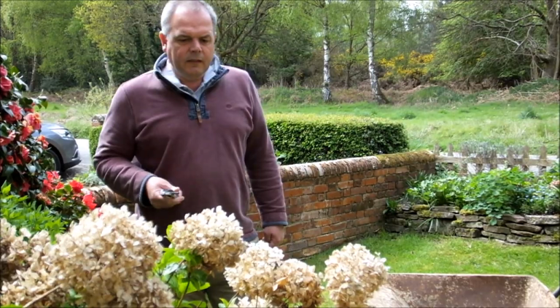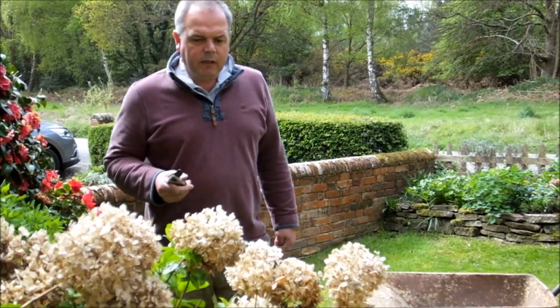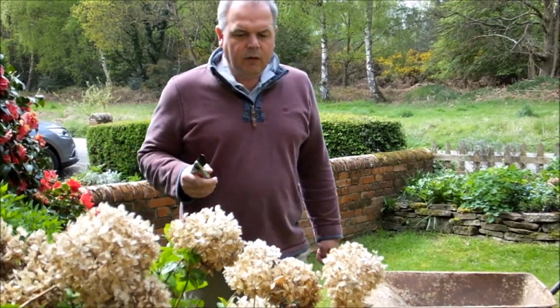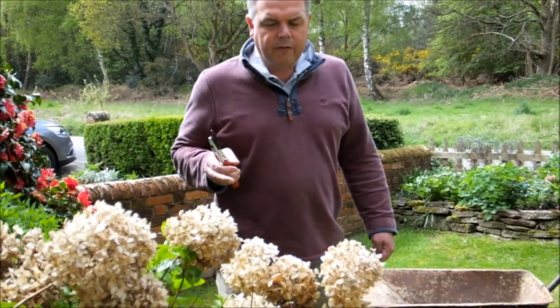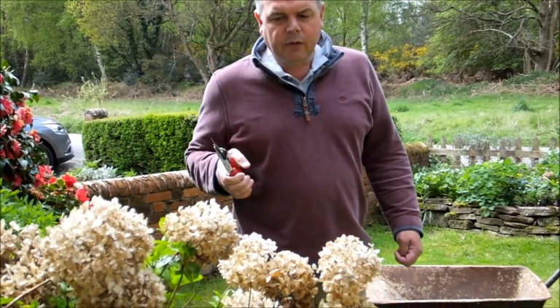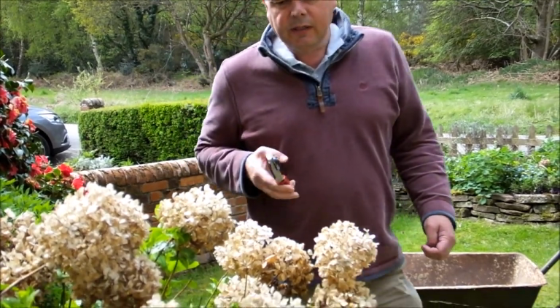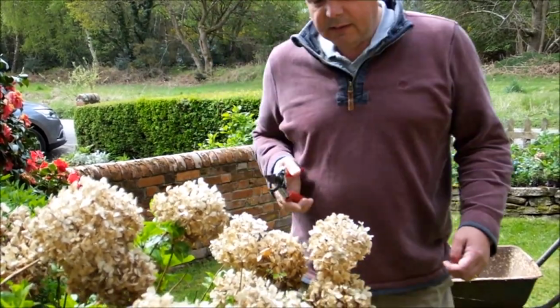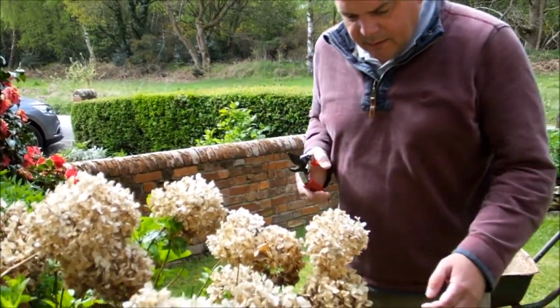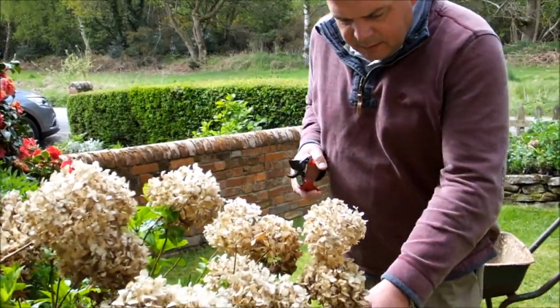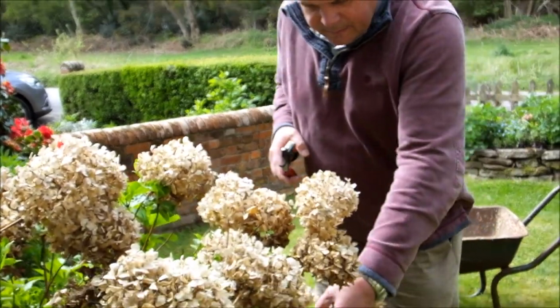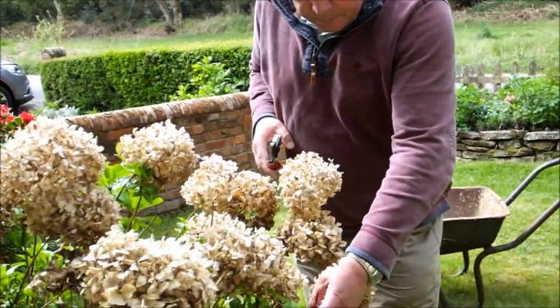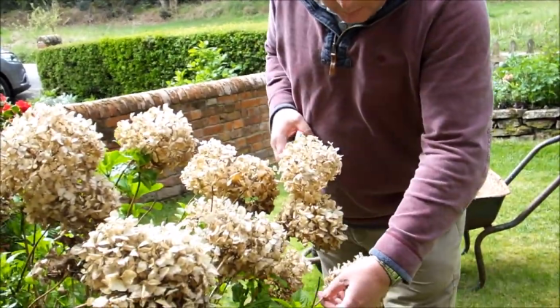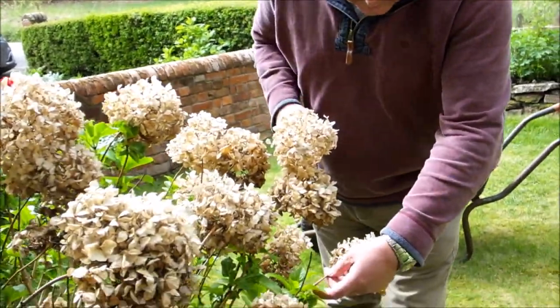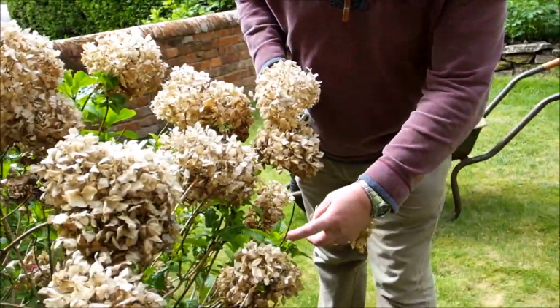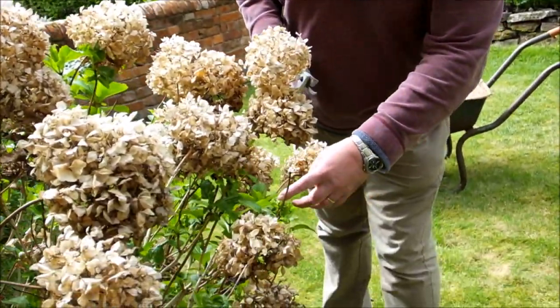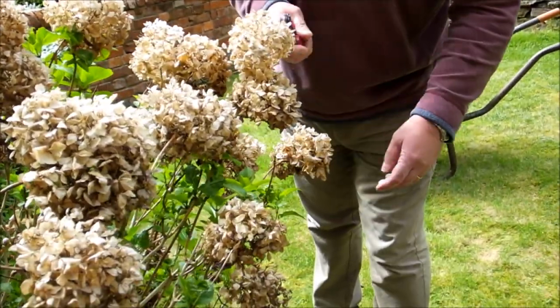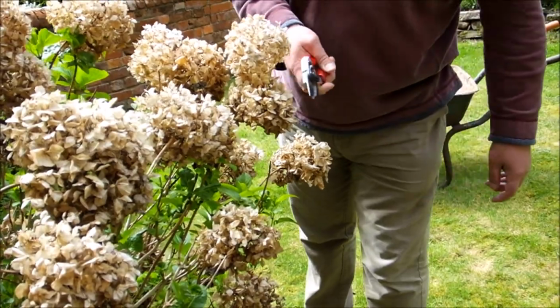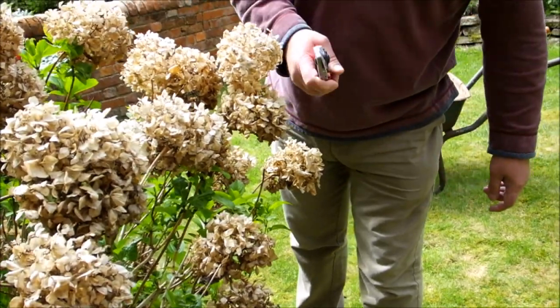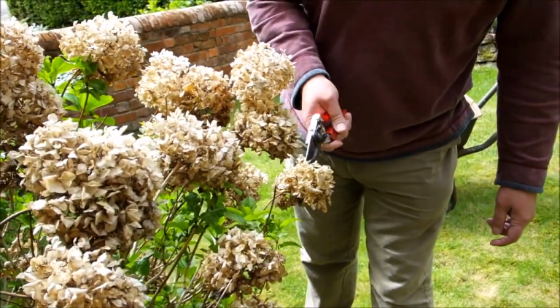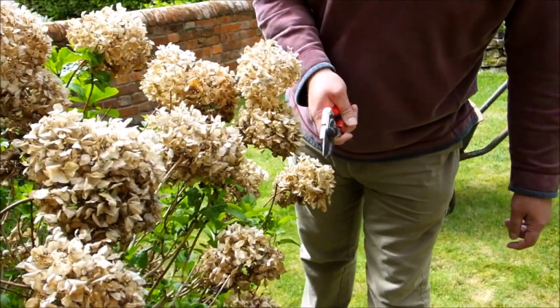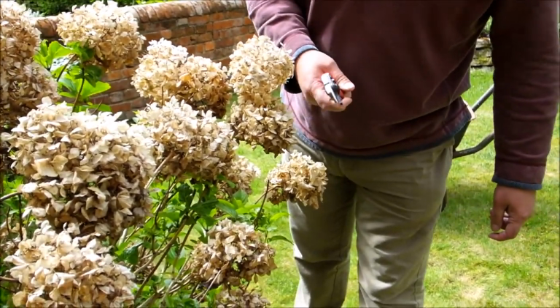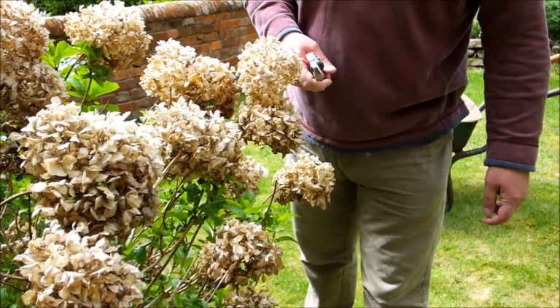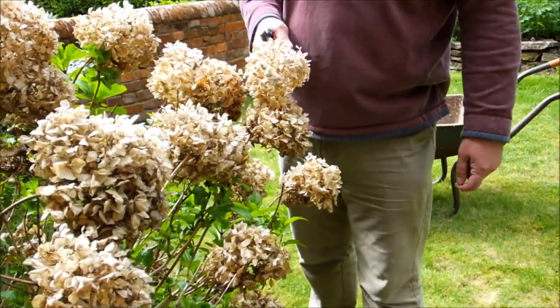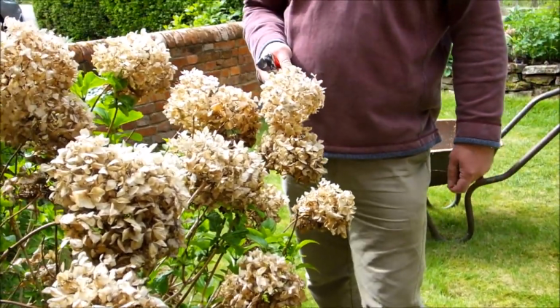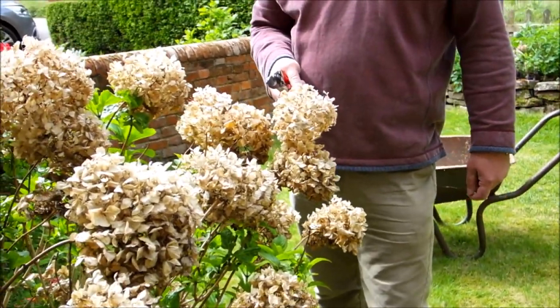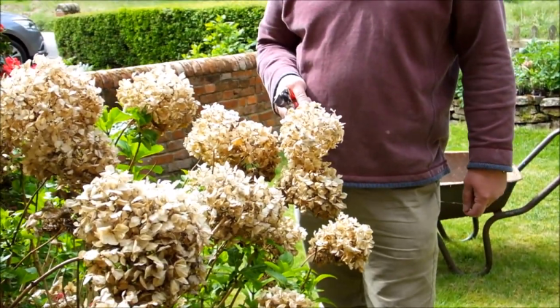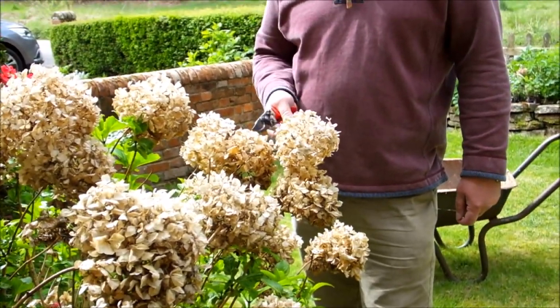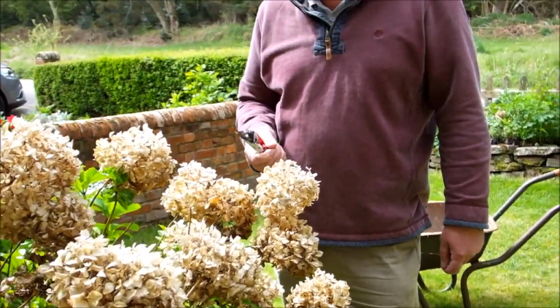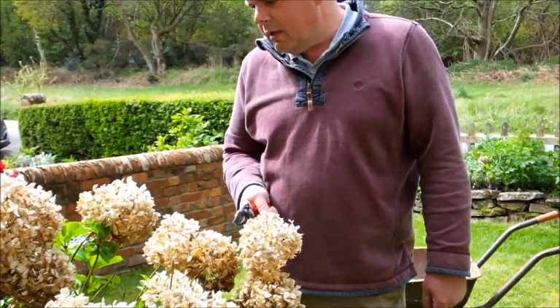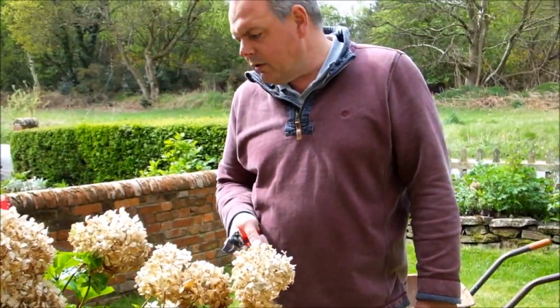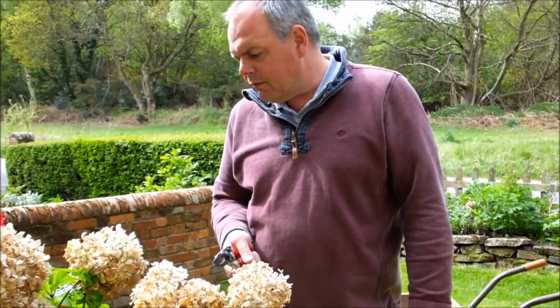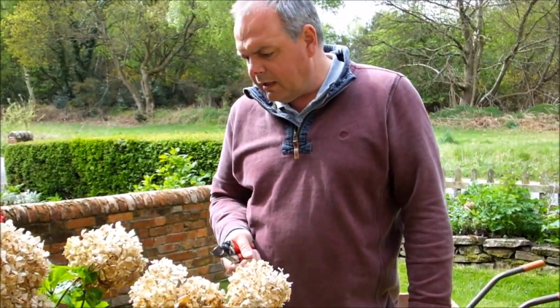So all you have to do is take an old head. You can see this is already — because we've had such a mild winter — this is already in full leaf.